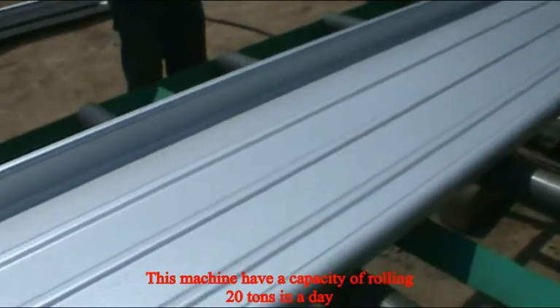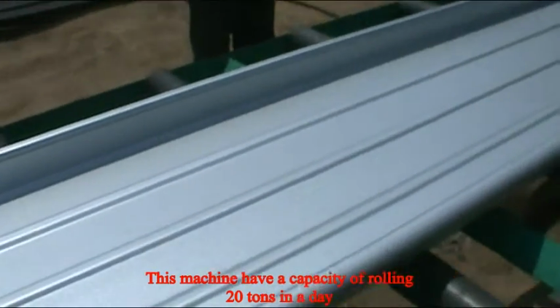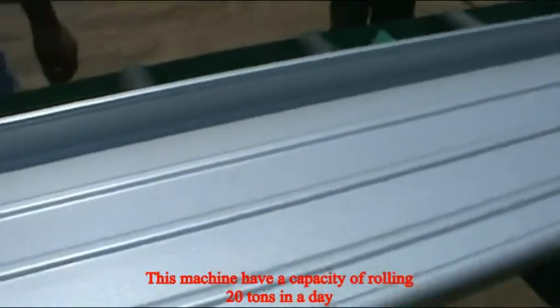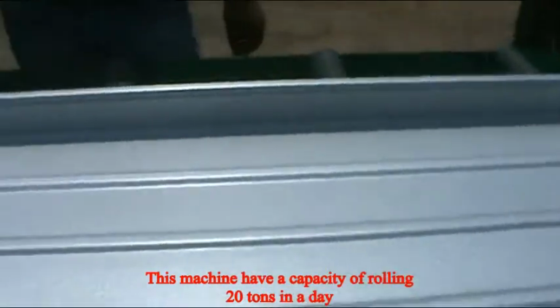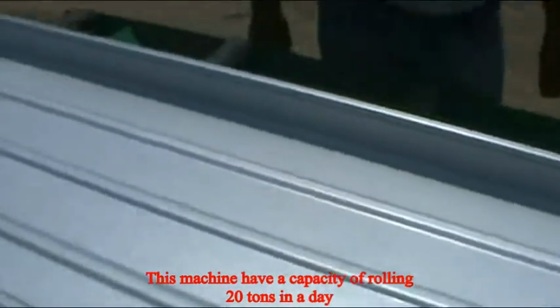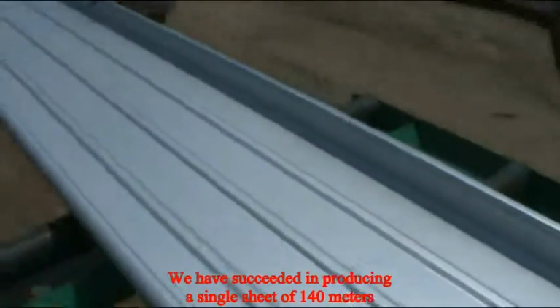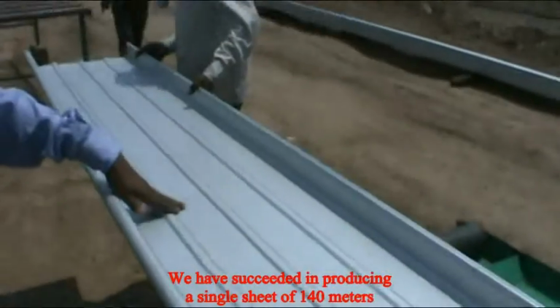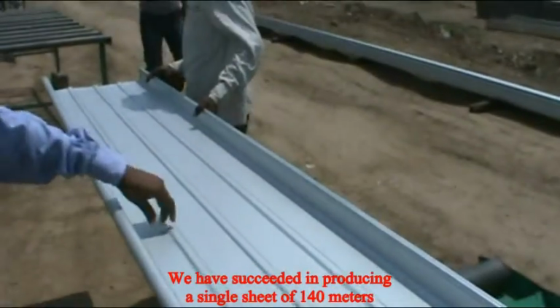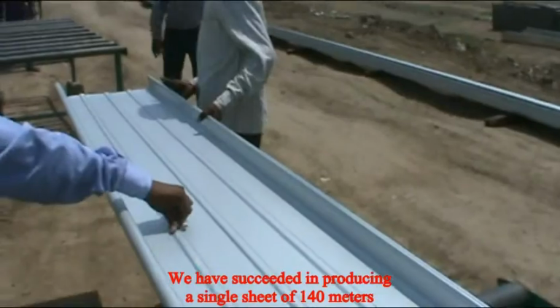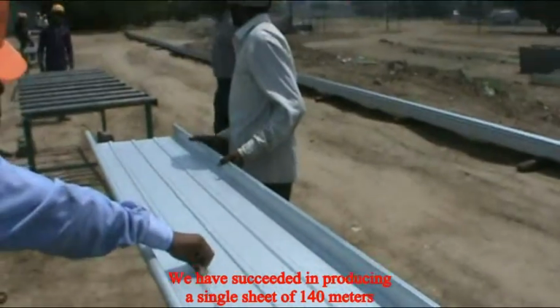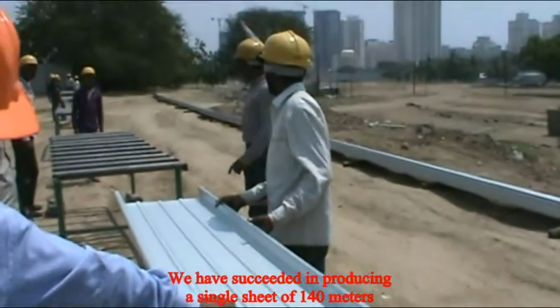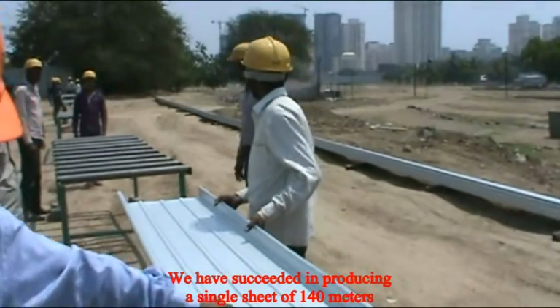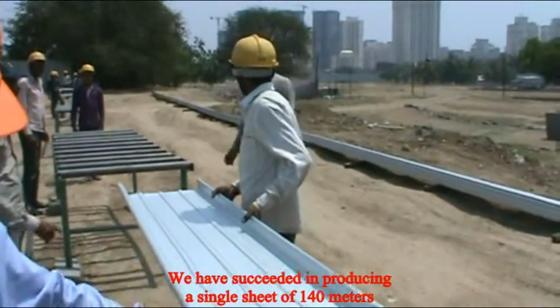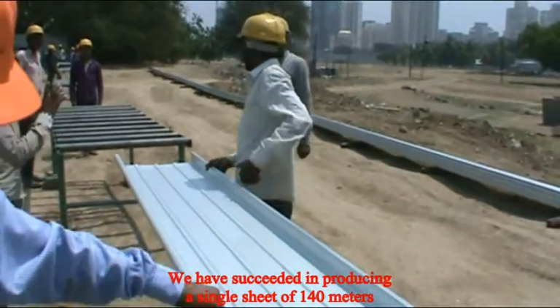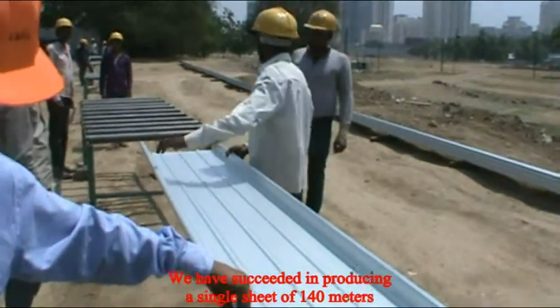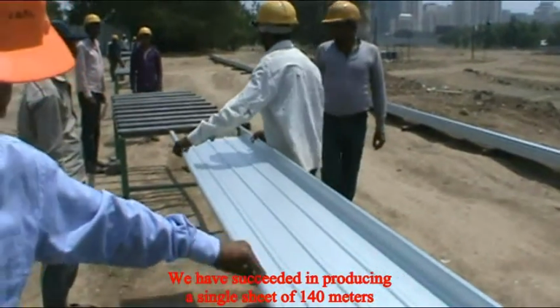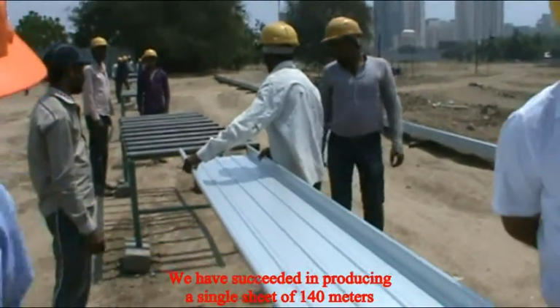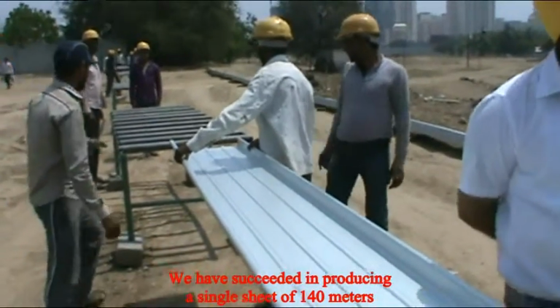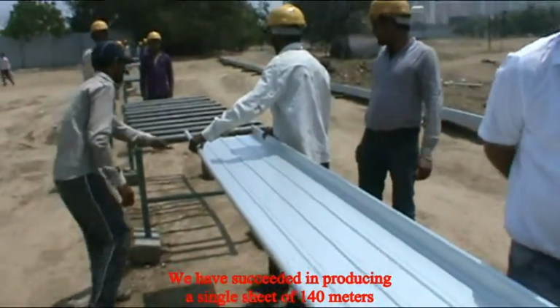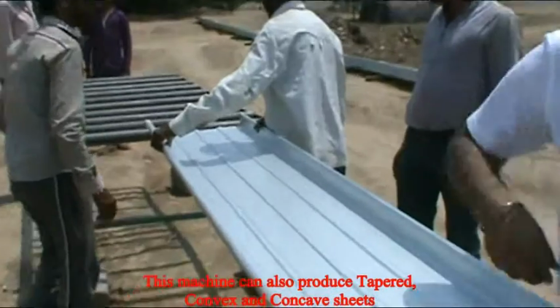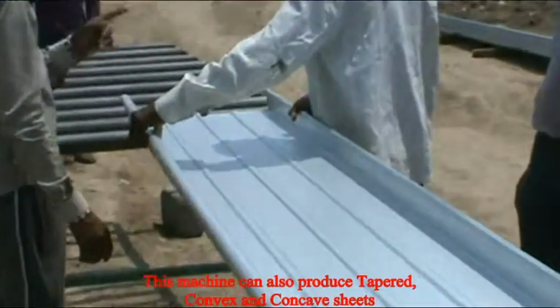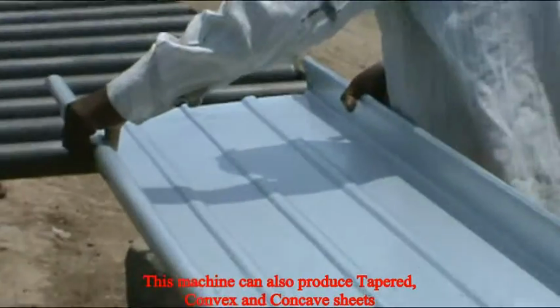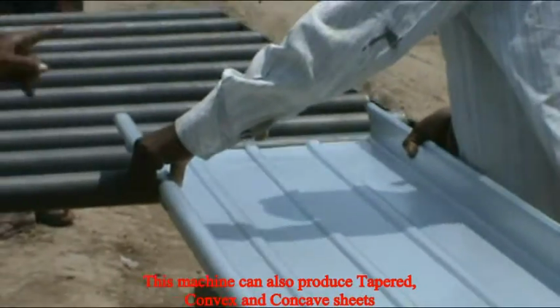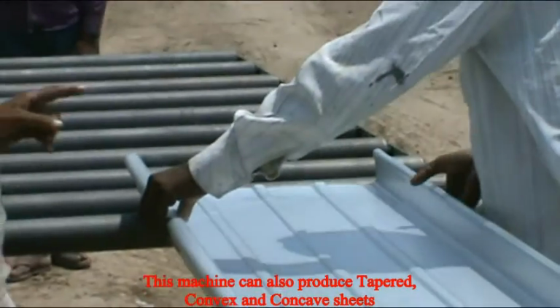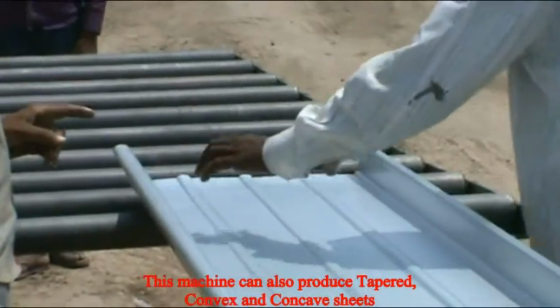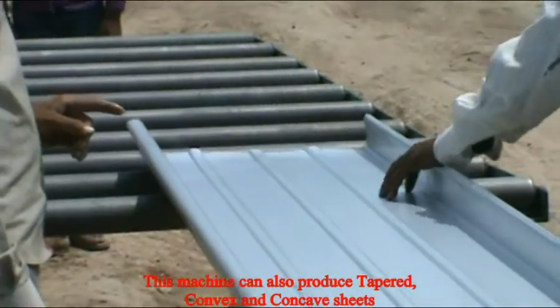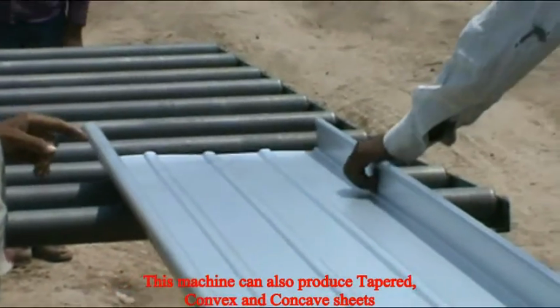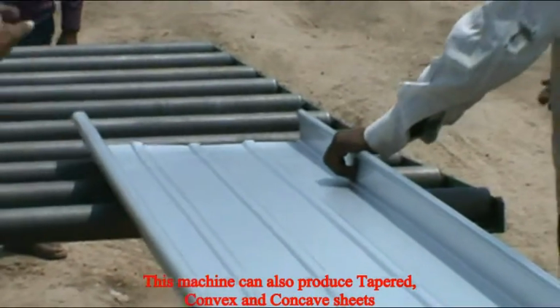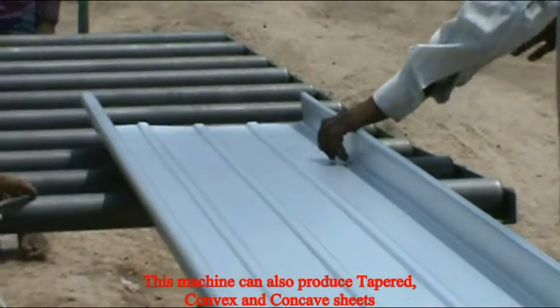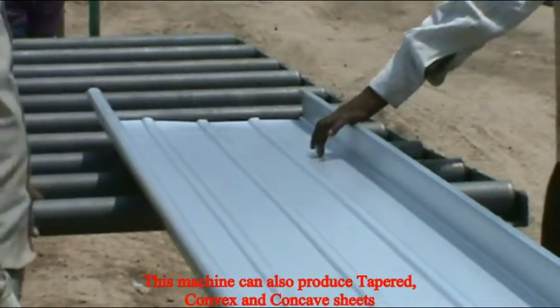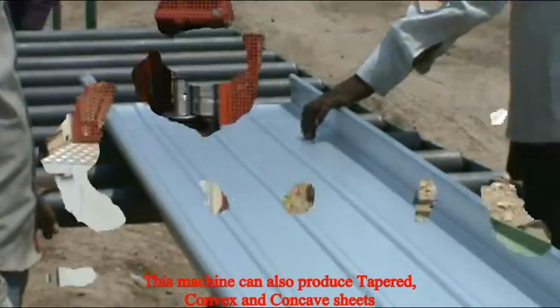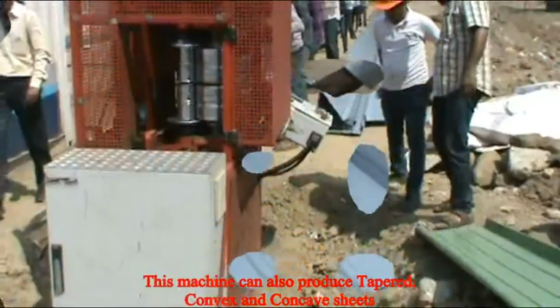We have succeeded in producing a single sheet of 140 meters. This rolling machine produces tapered, convex and concave sheets, encouraging architects to design curved sheds.